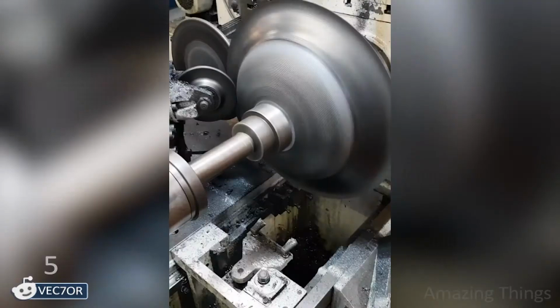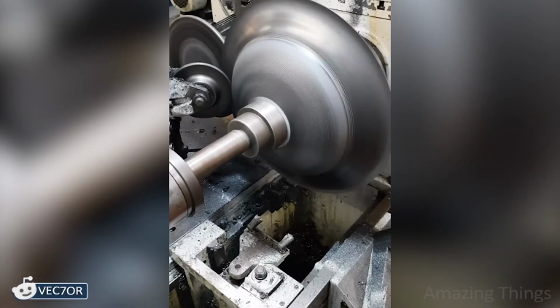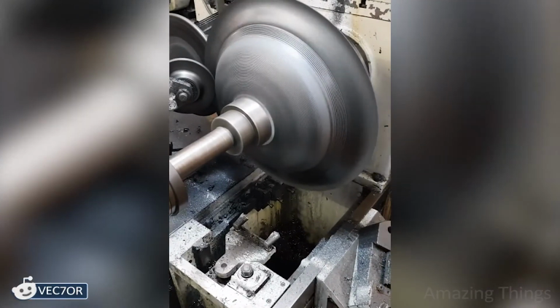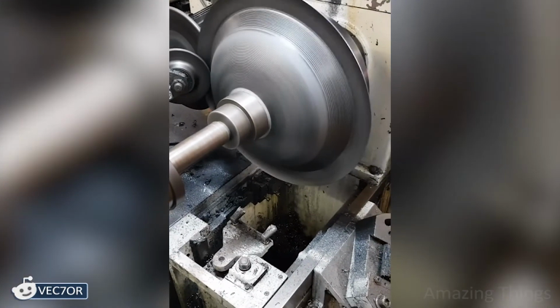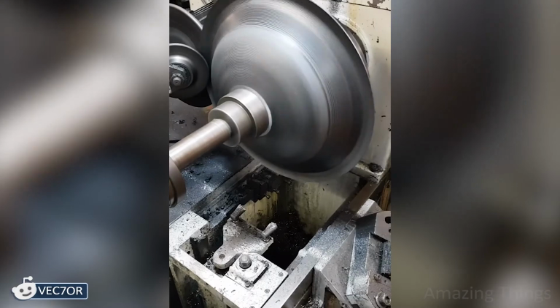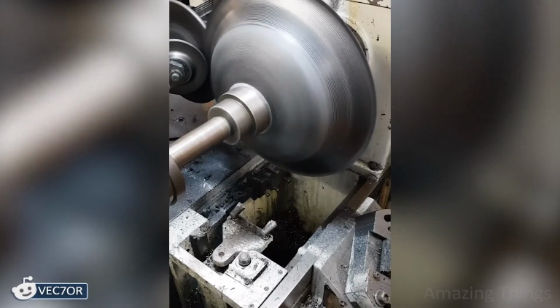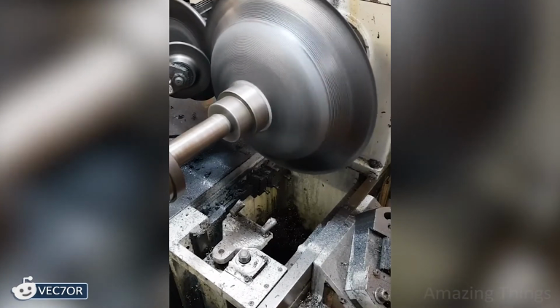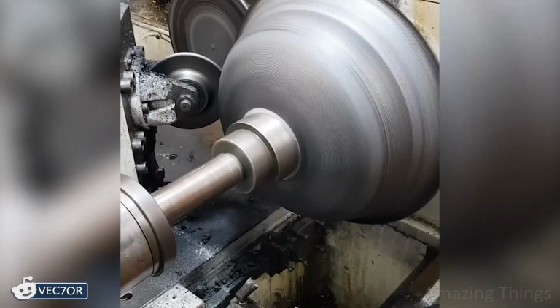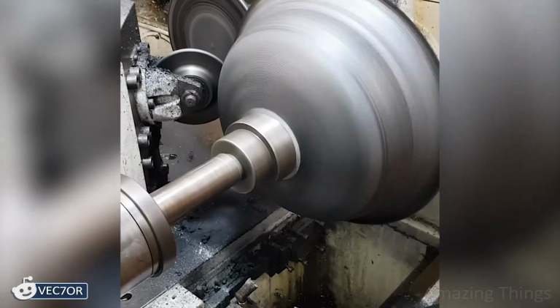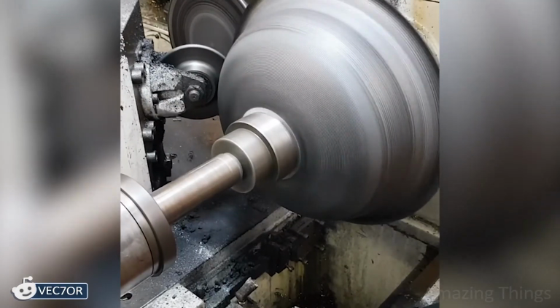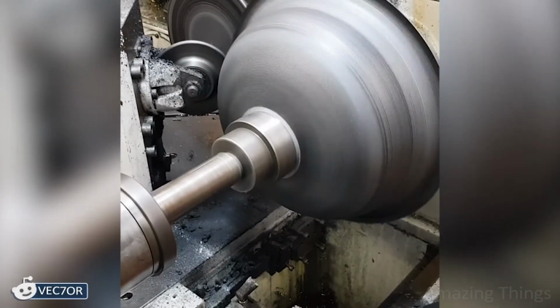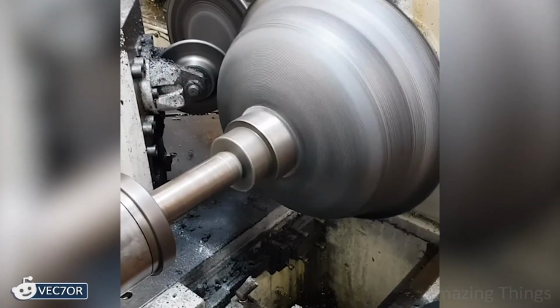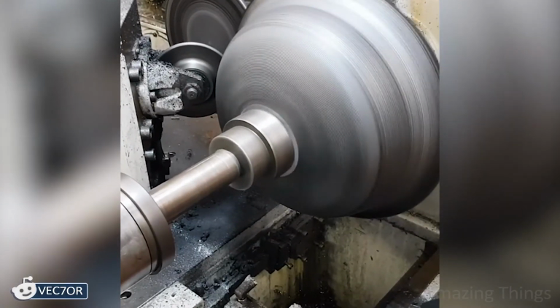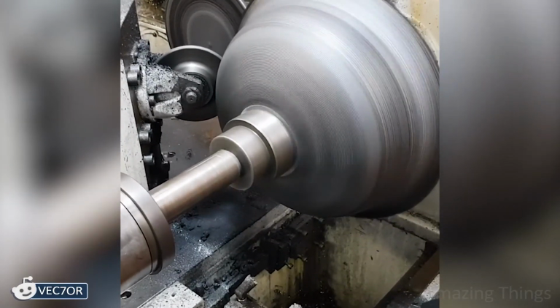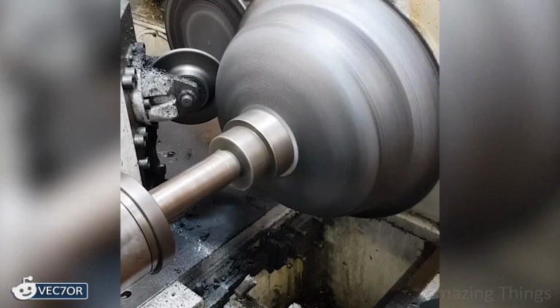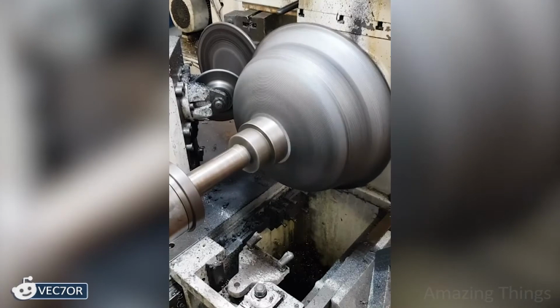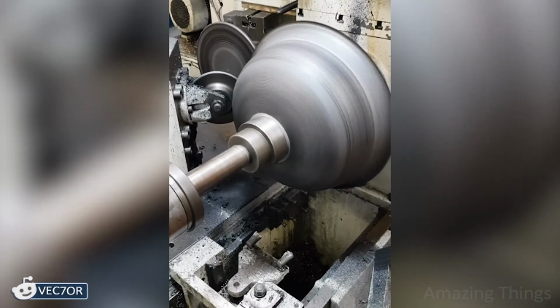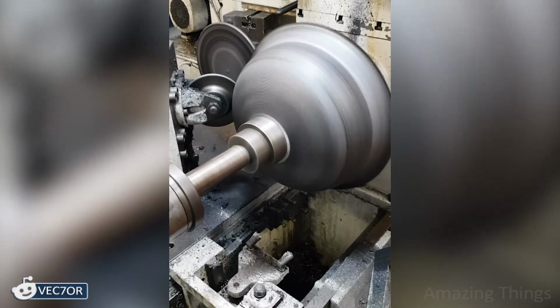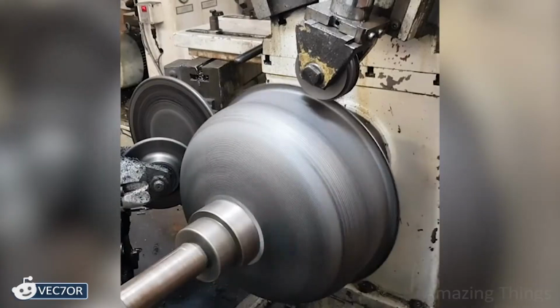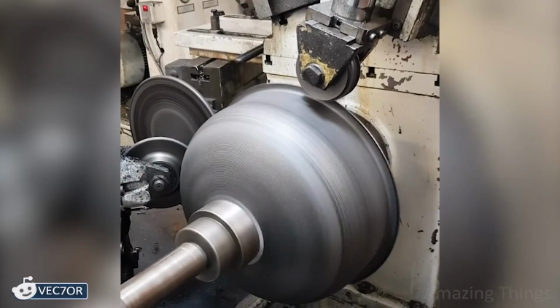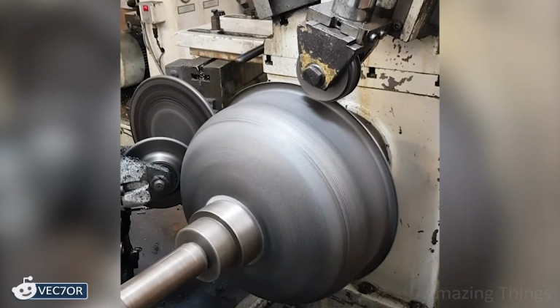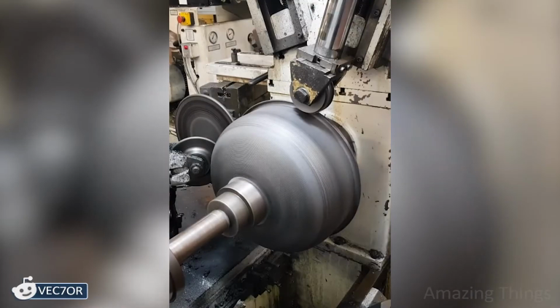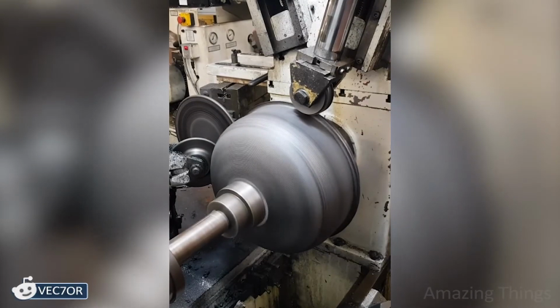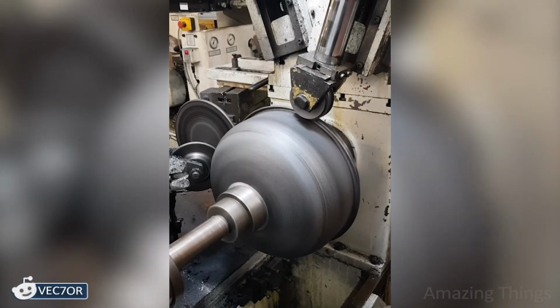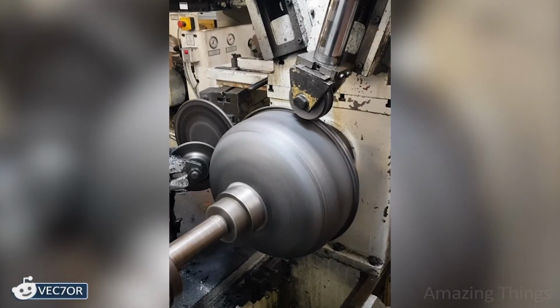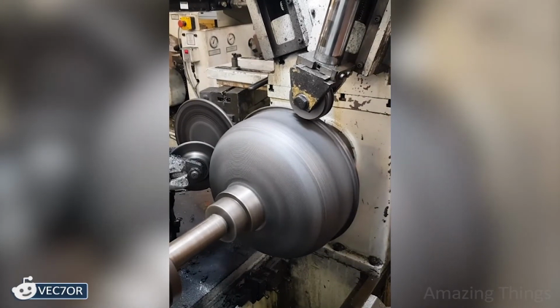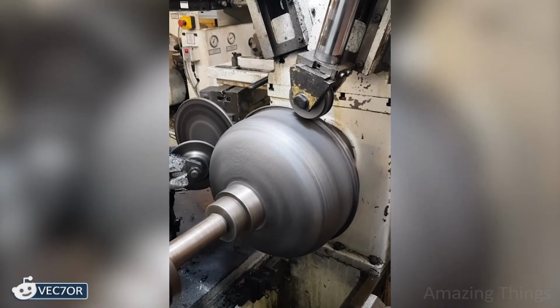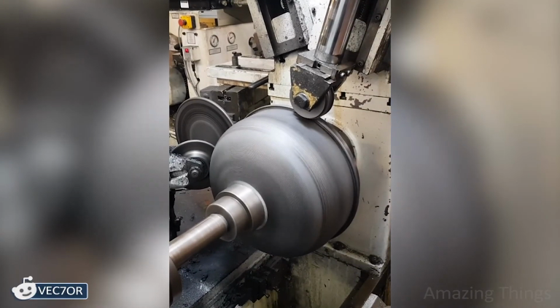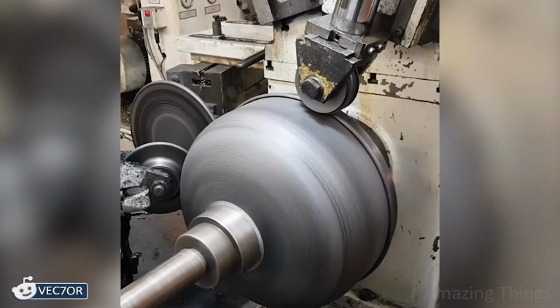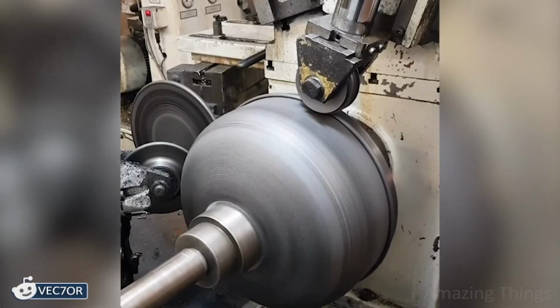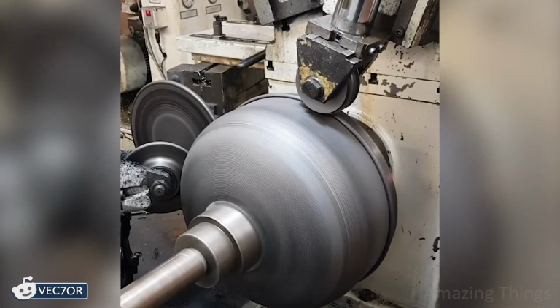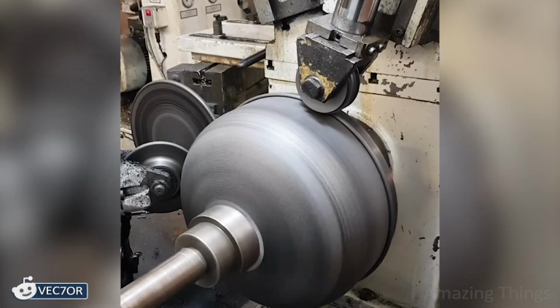Have you ever seen how clay dishes are made? Only it is done mainly by hand because the clay is very soft. But this is metal — it's not so easy! It rotates at great speed and you need to get used to making a basin or a pan out of it.